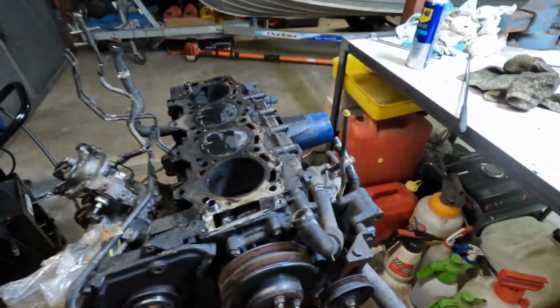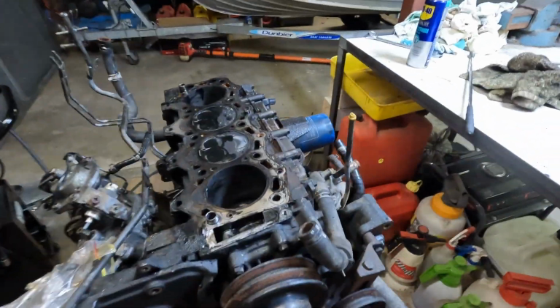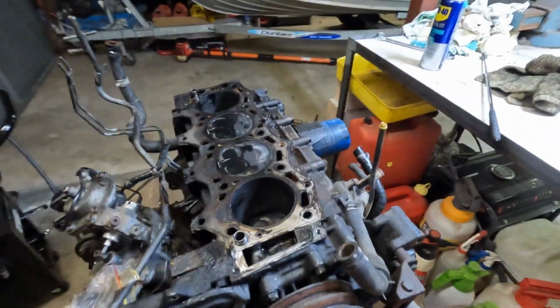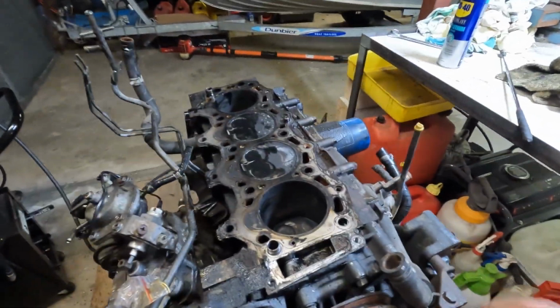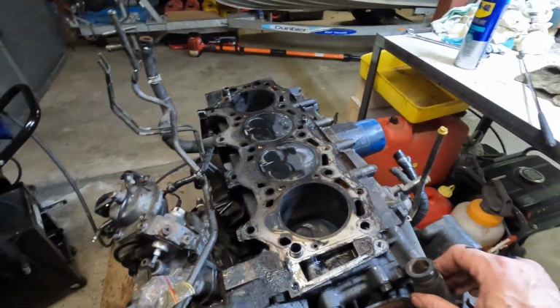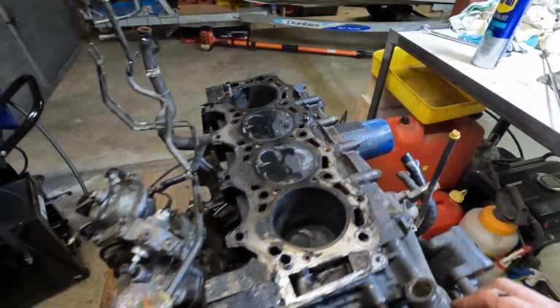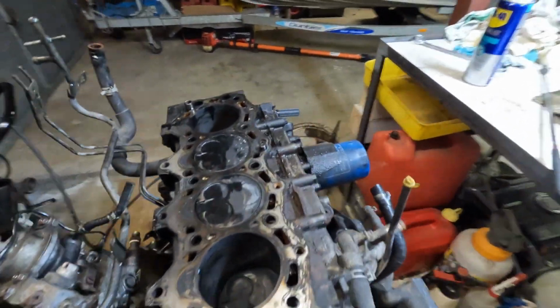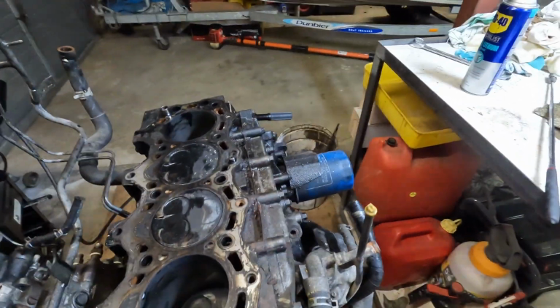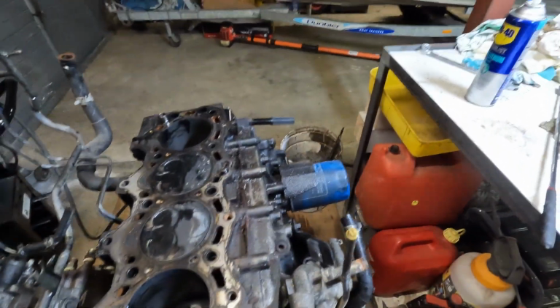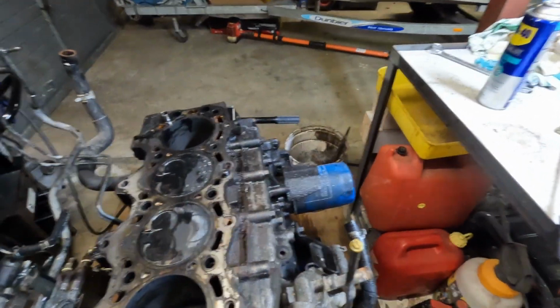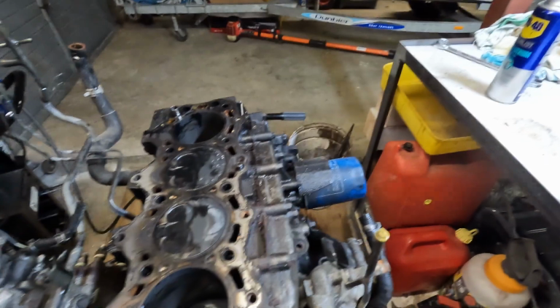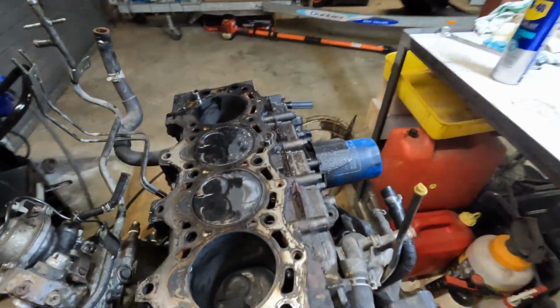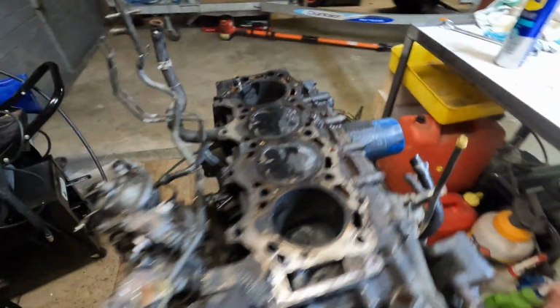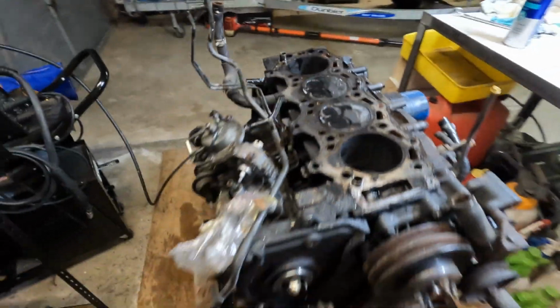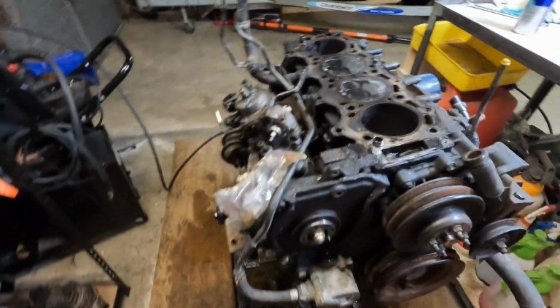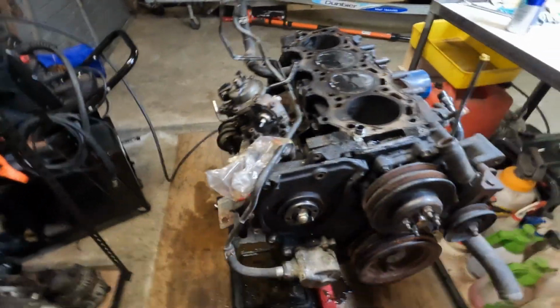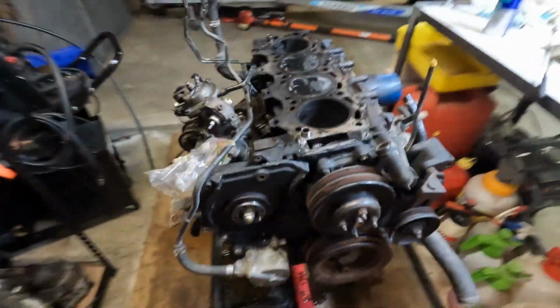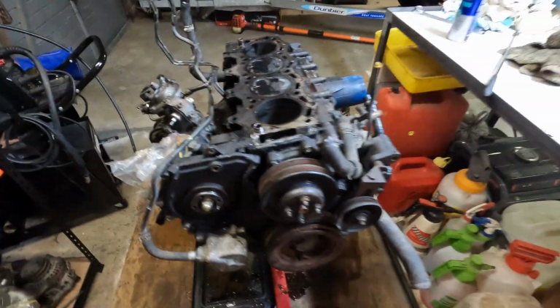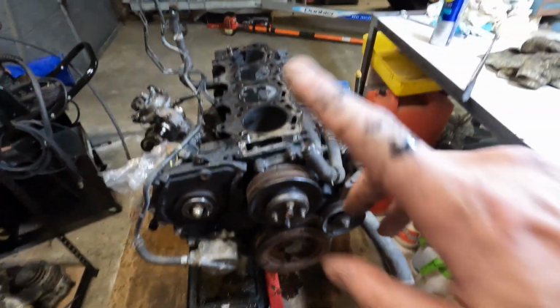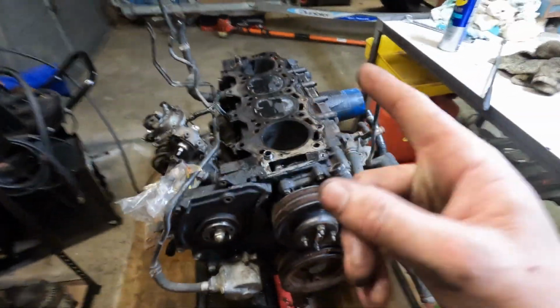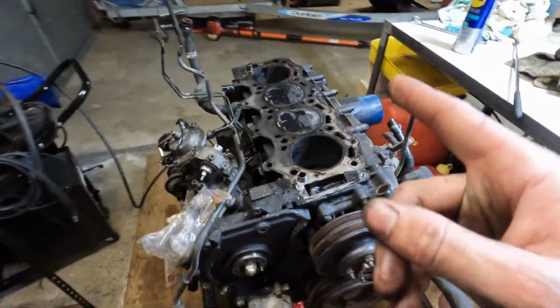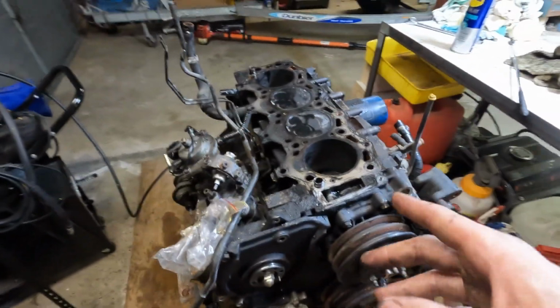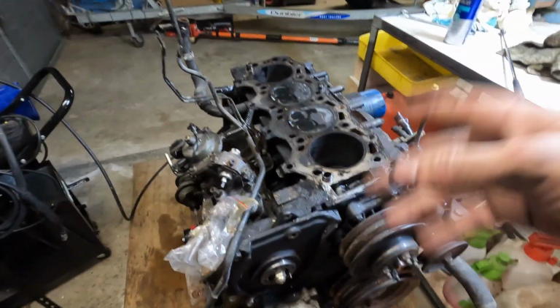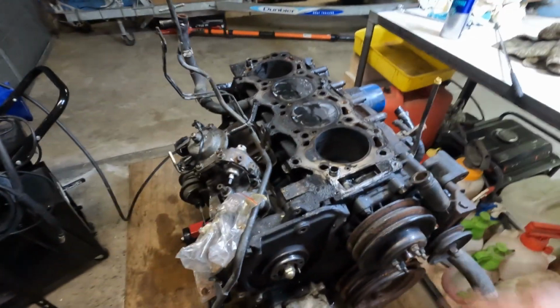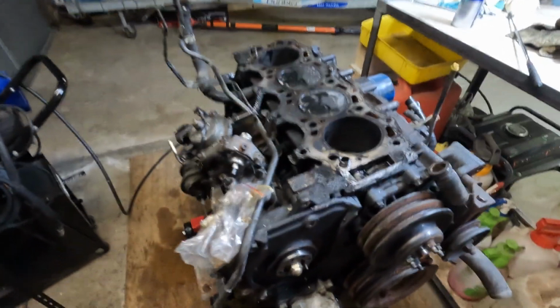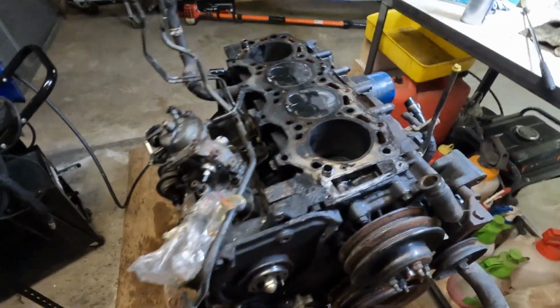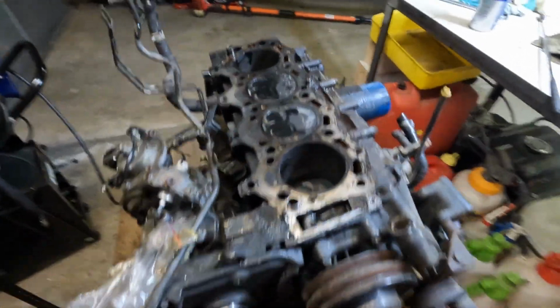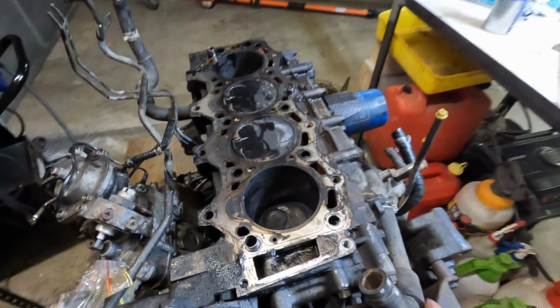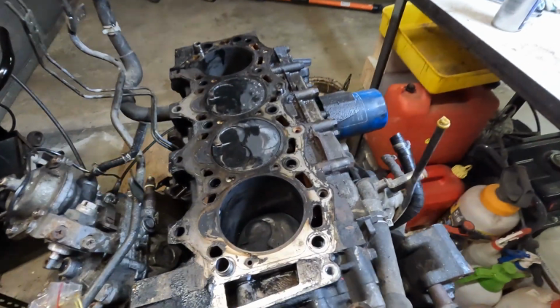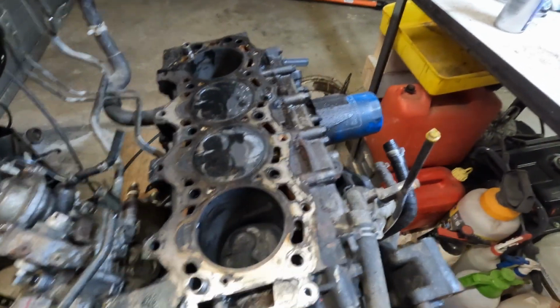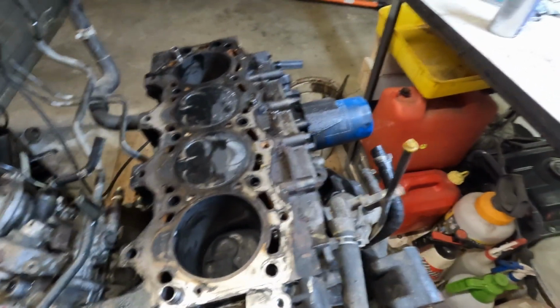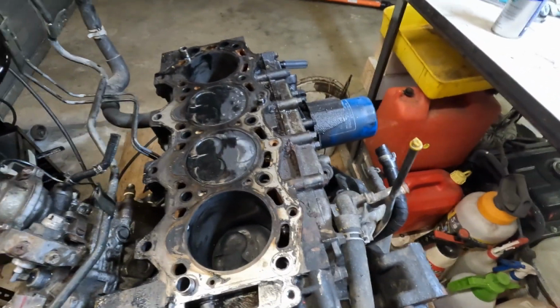That's all for this video. This is part one of the disassembly. Next time we're going to flip her over and start pulling out pistons, main bearings, and stuff.